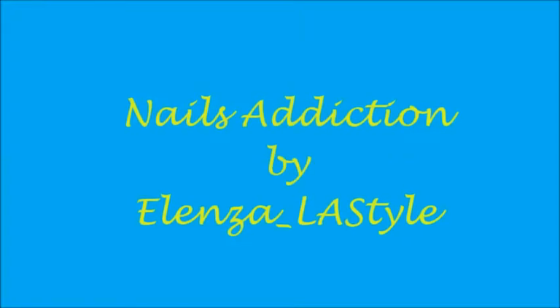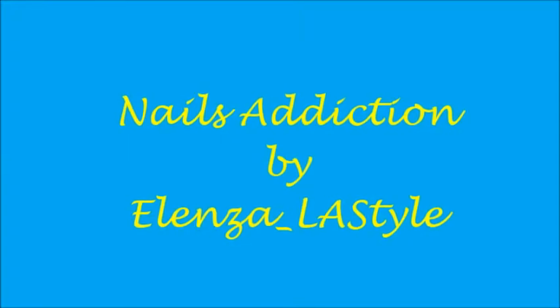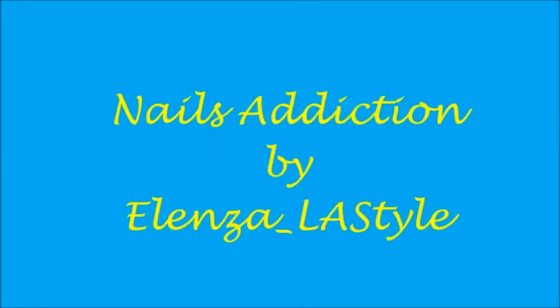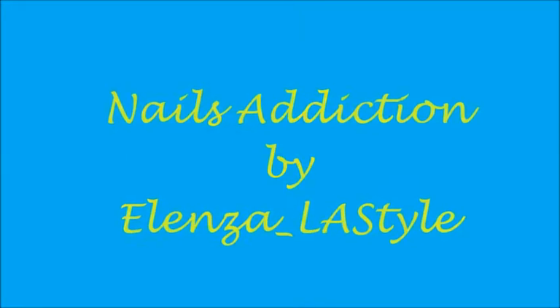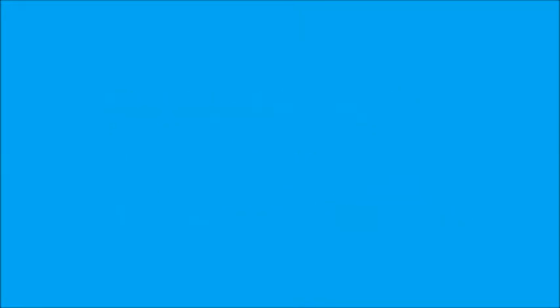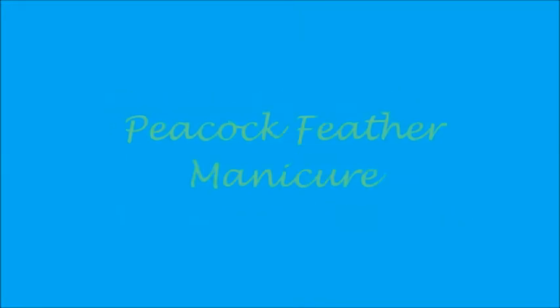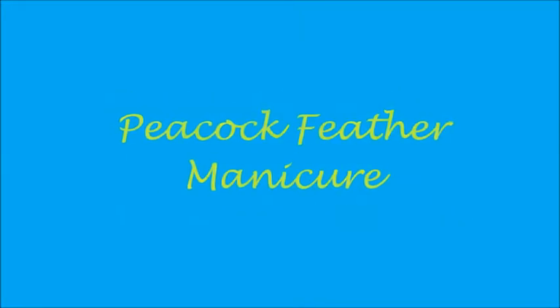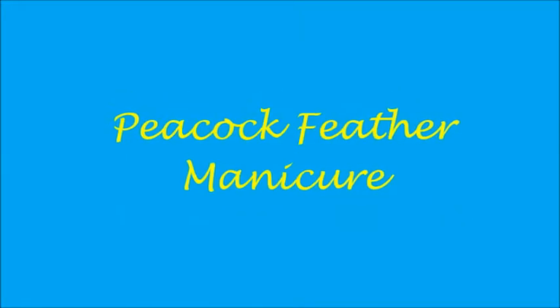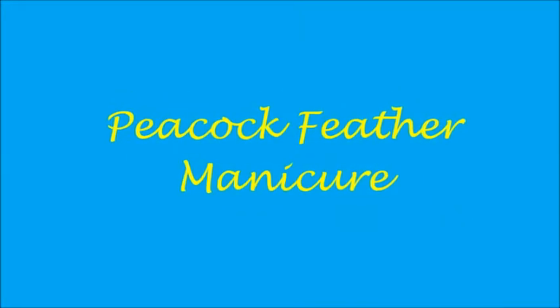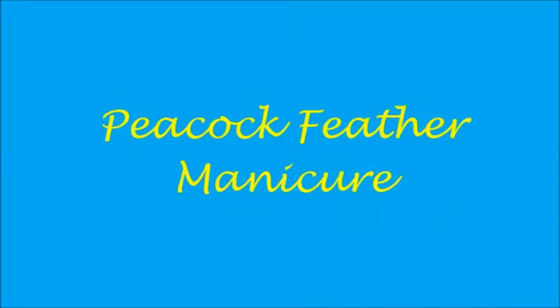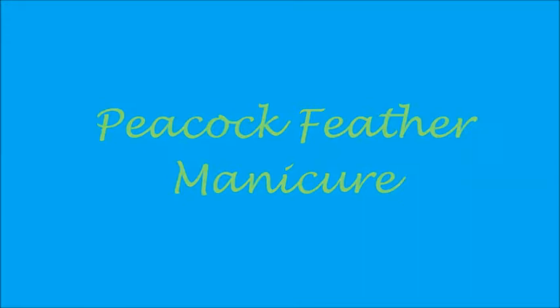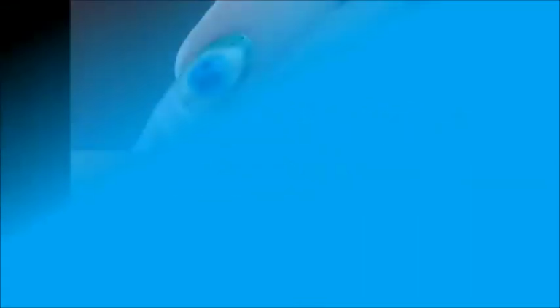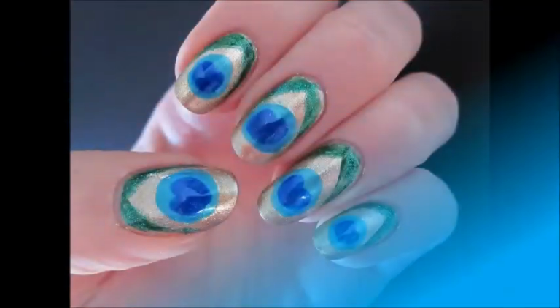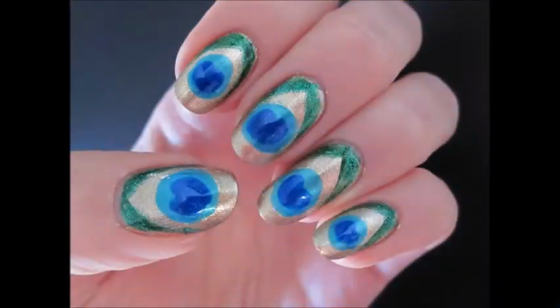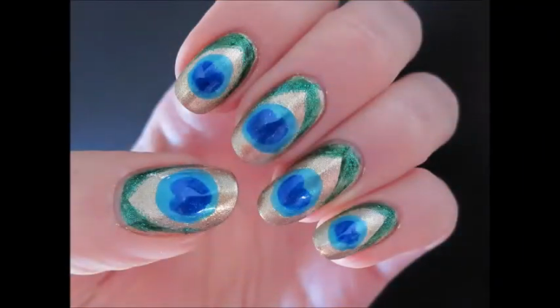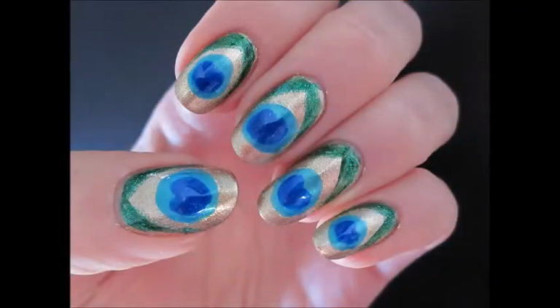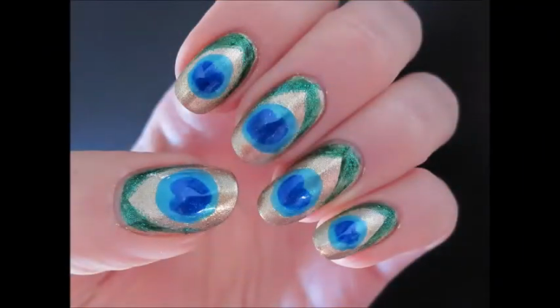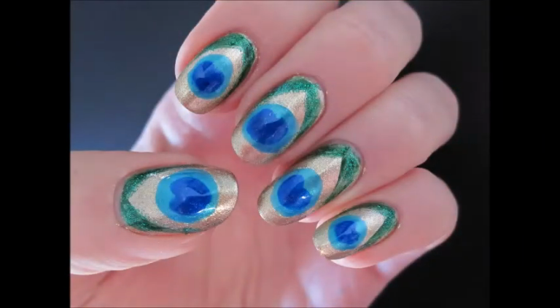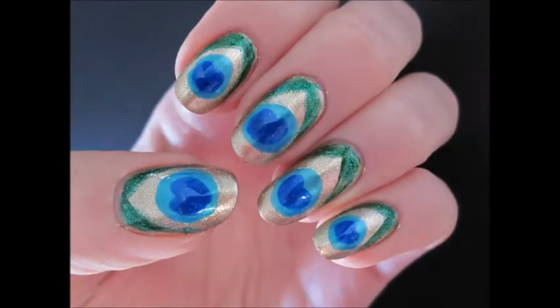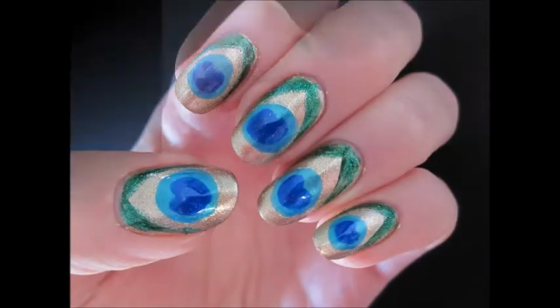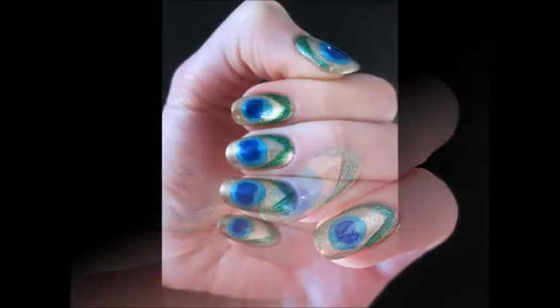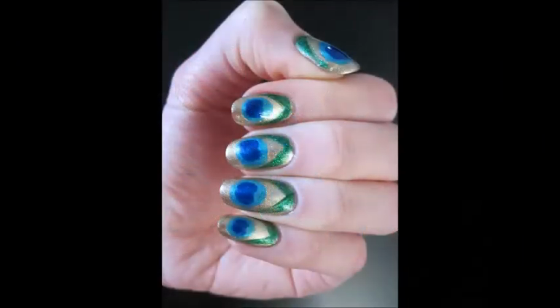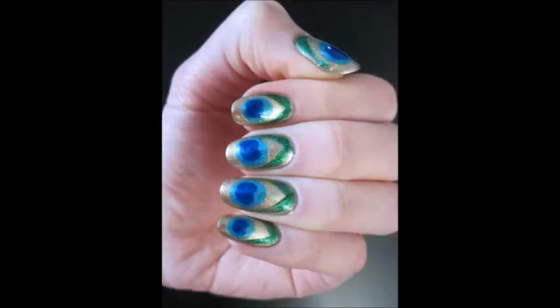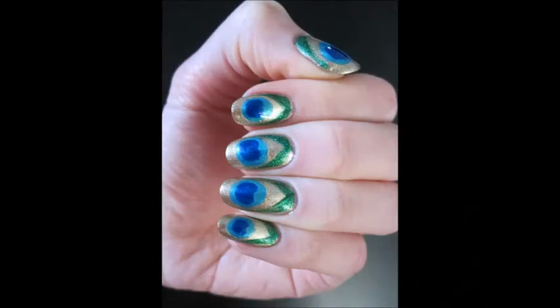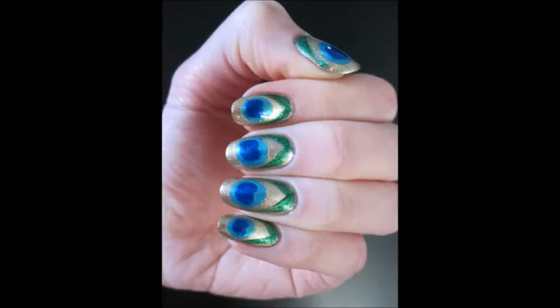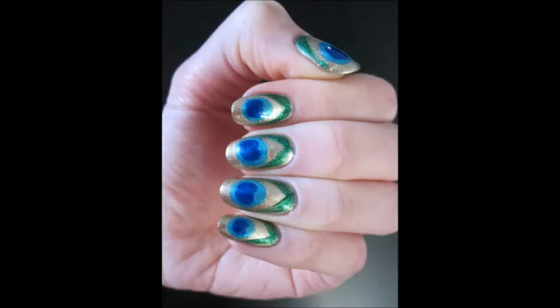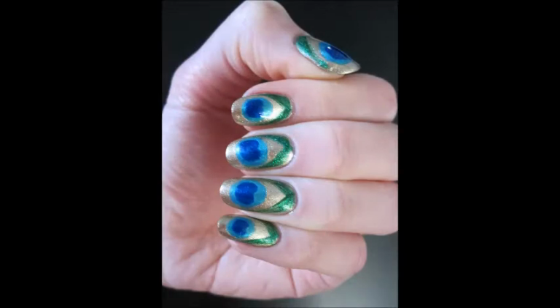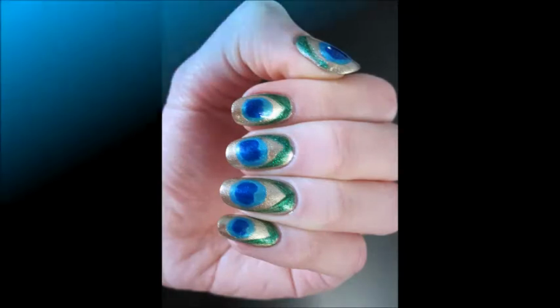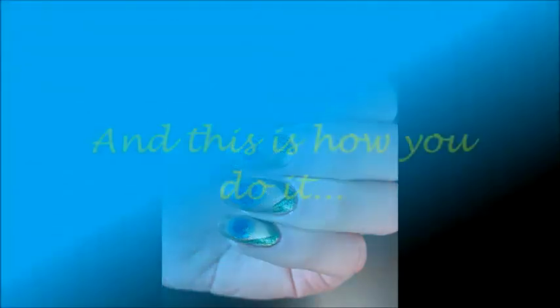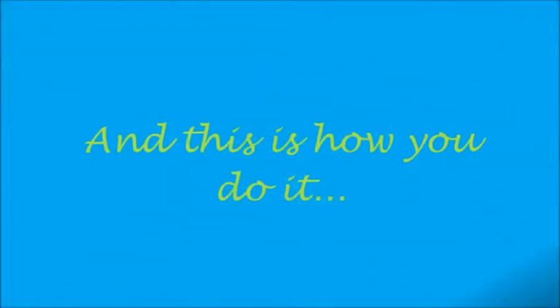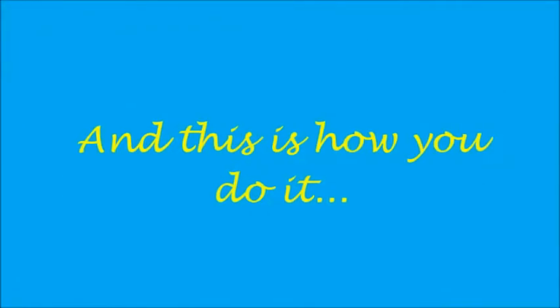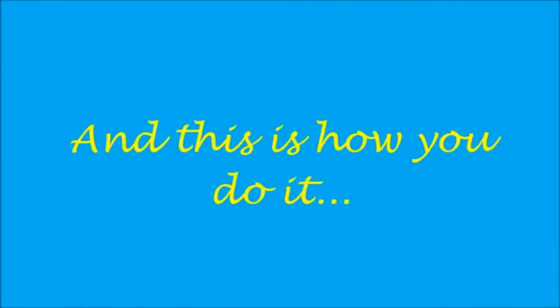Peacock feathers have been used as a decoration for many centuries, so why don't we use them as an inspiration to beautify our nails too? This manicure is really simple and is certainly one of the fastest to do. And this is how.